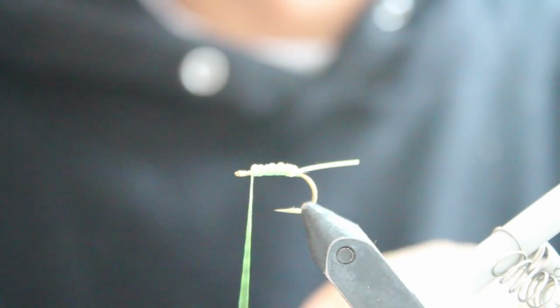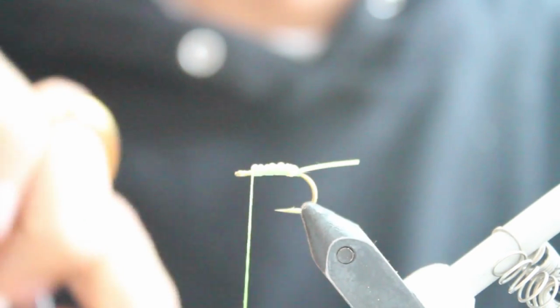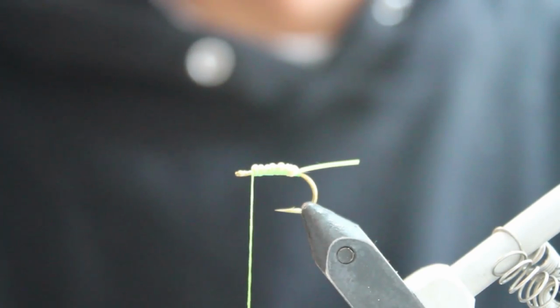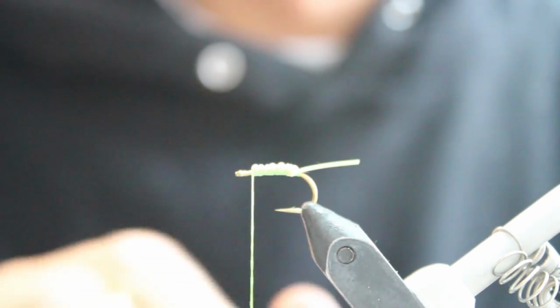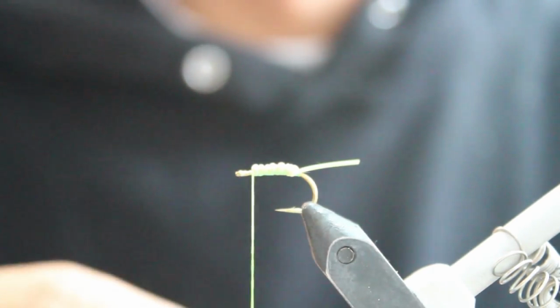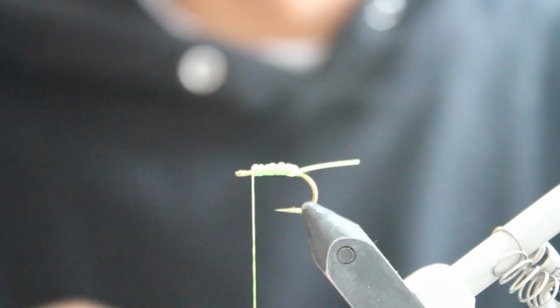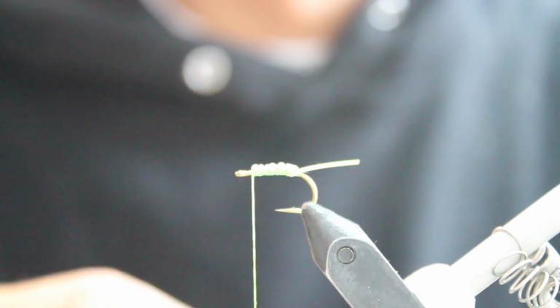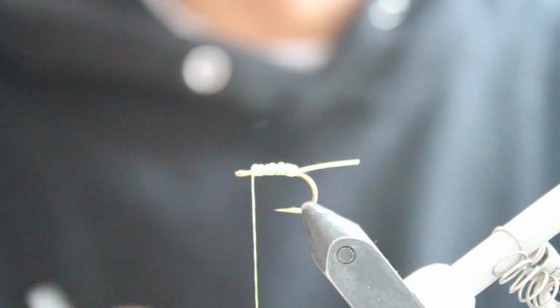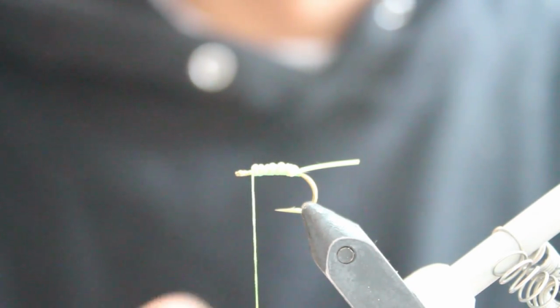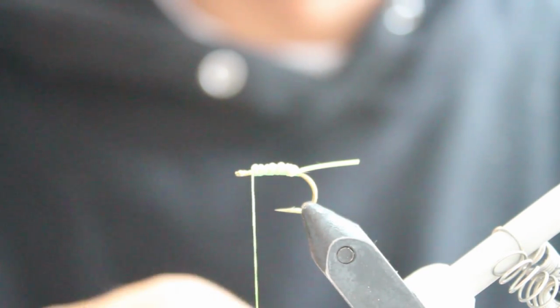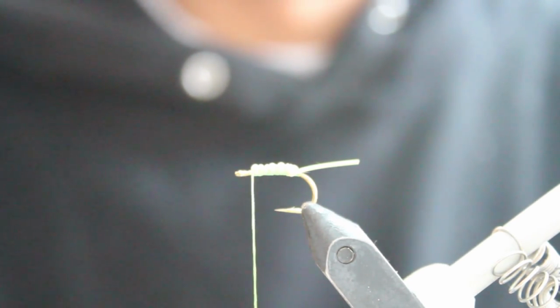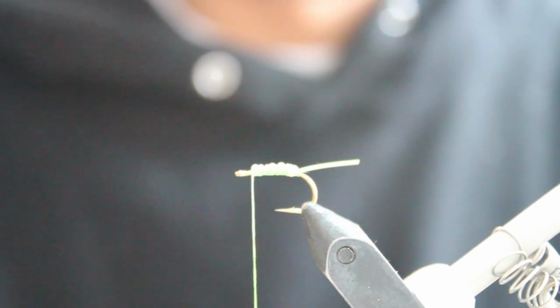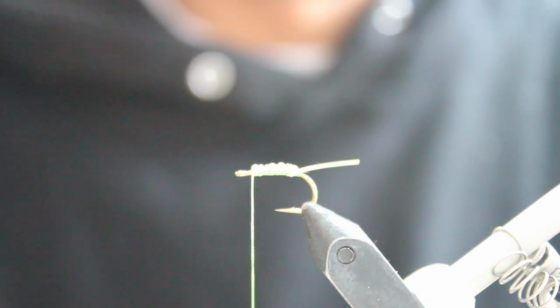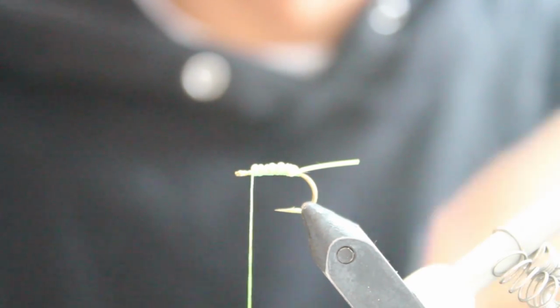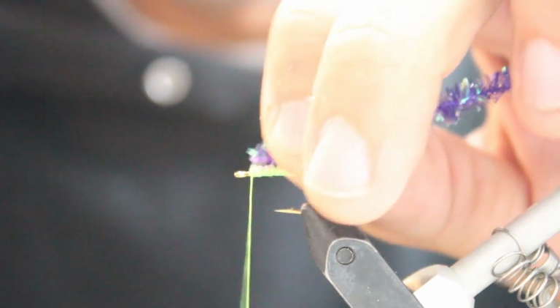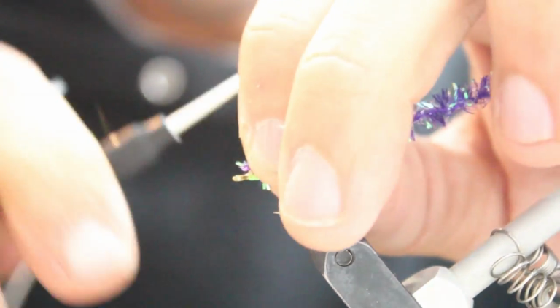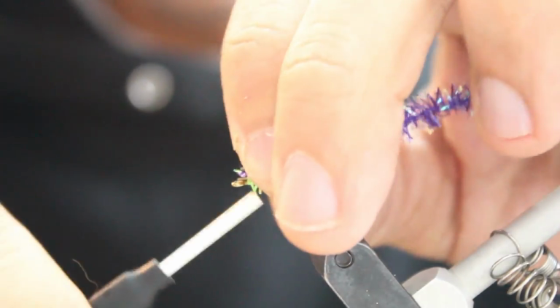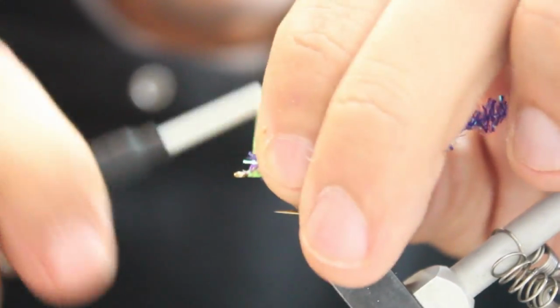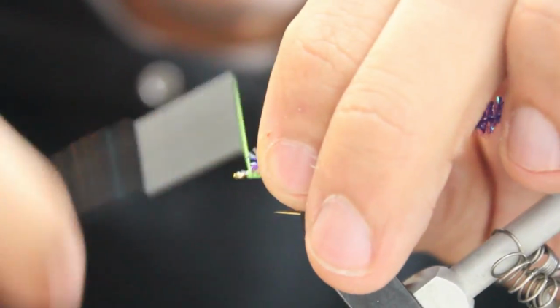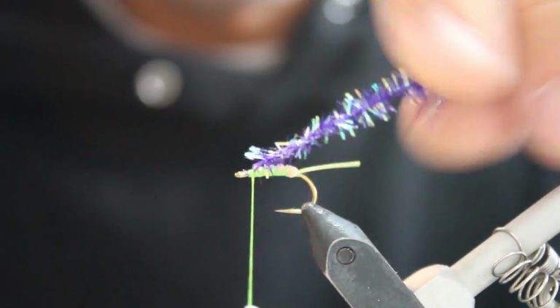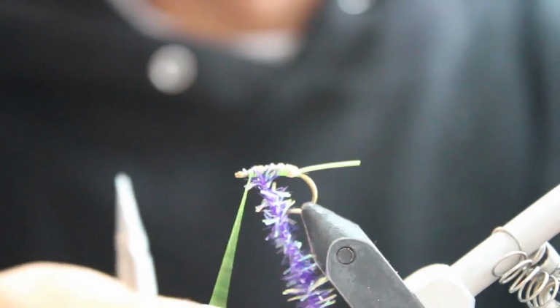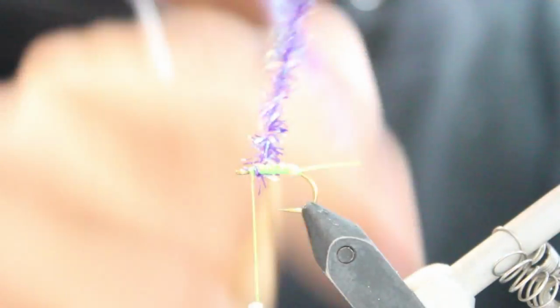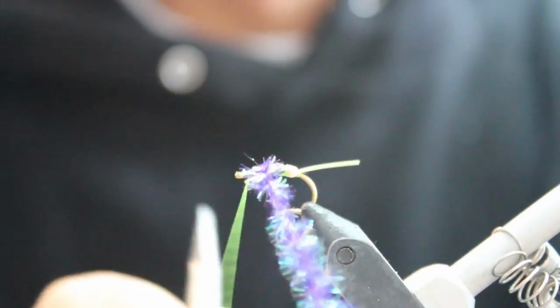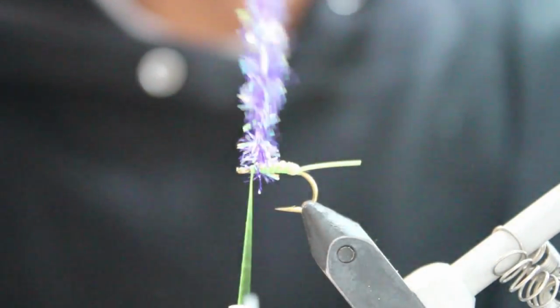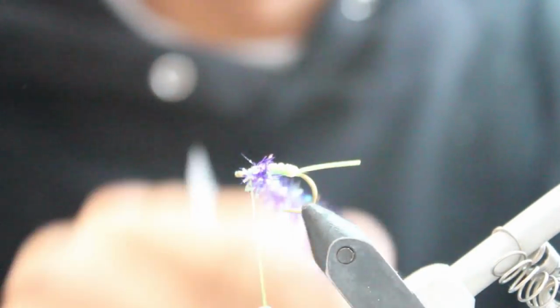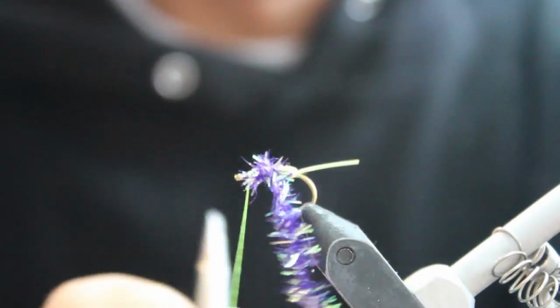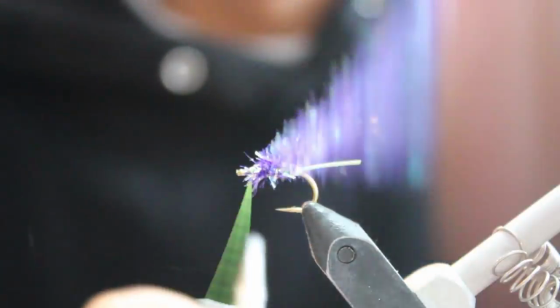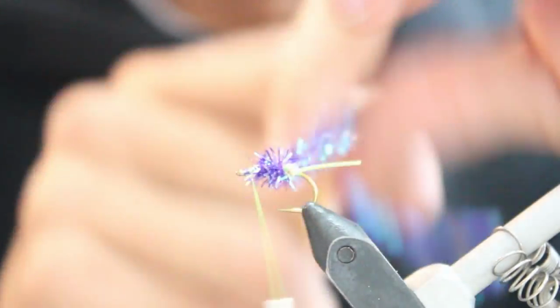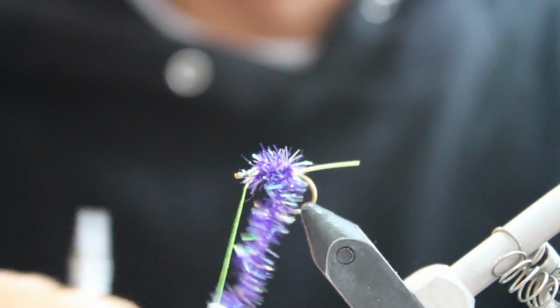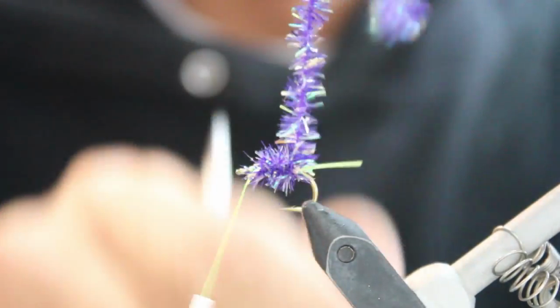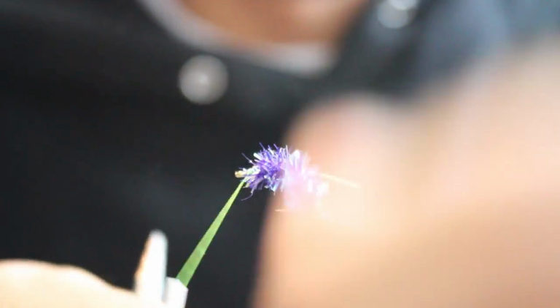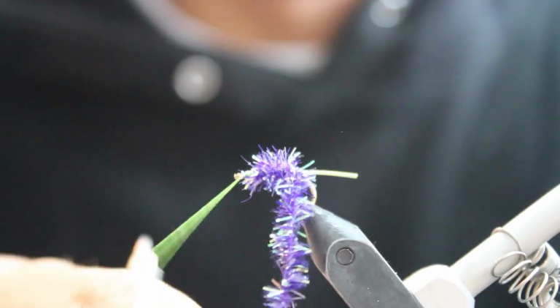Then just purple Estaz in medium — attach it at the front, wrap it to the back, and then you're going to wrap it forward.